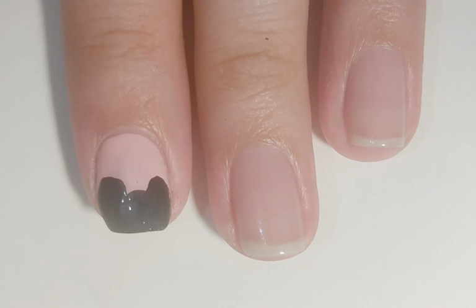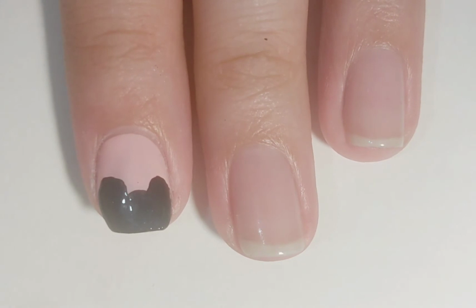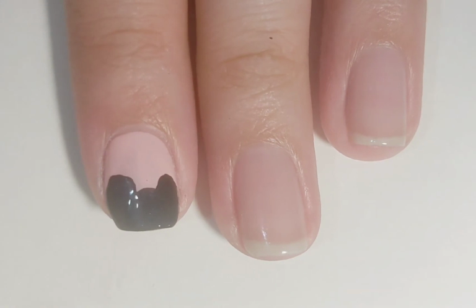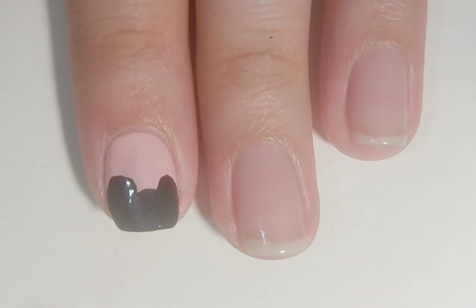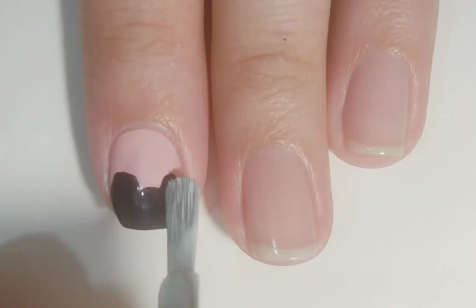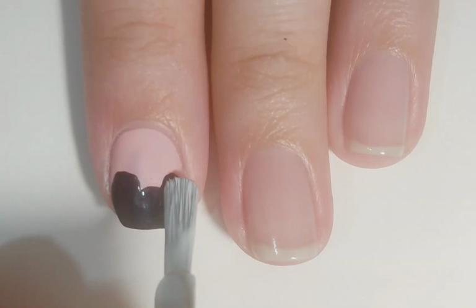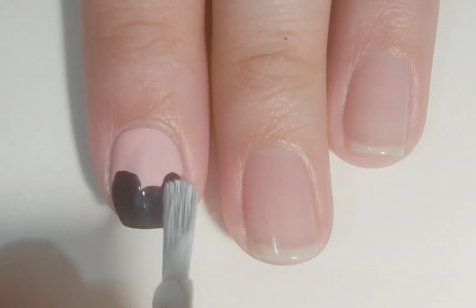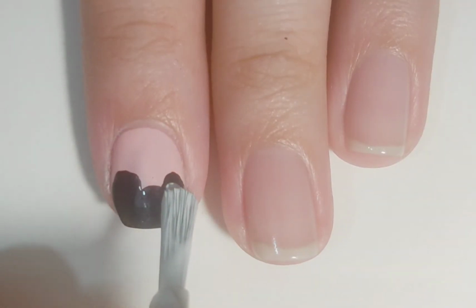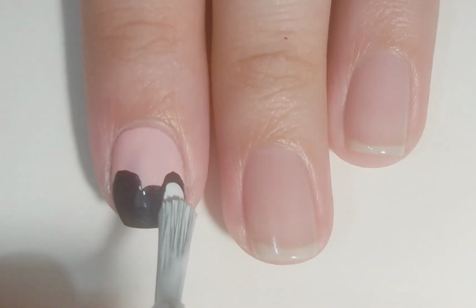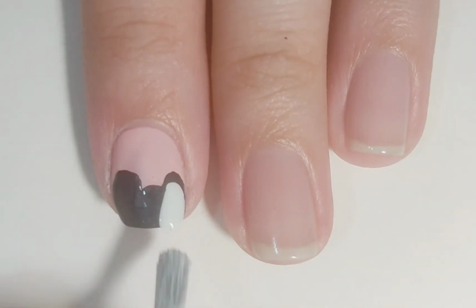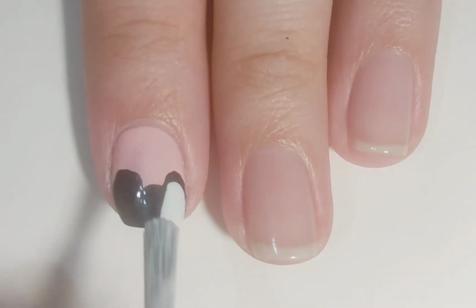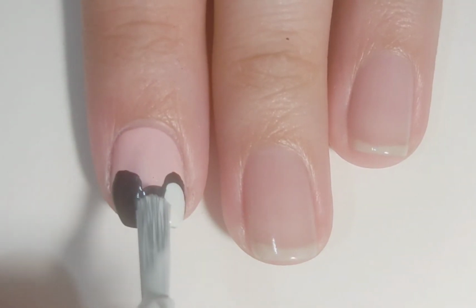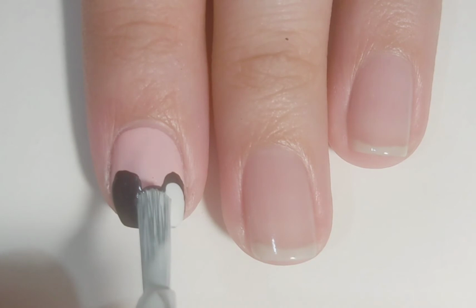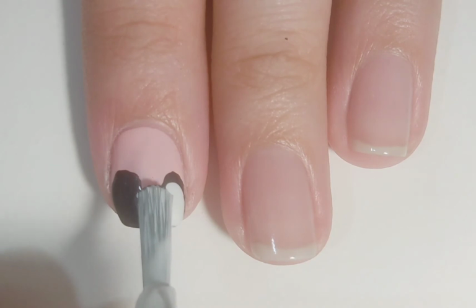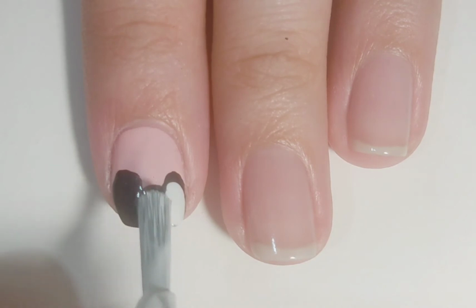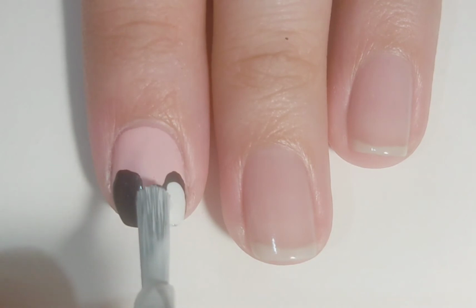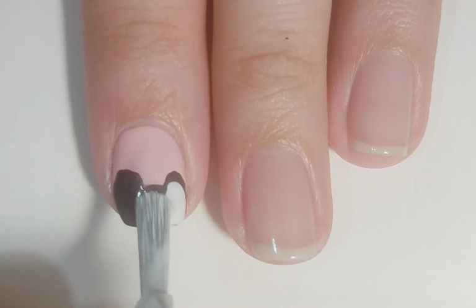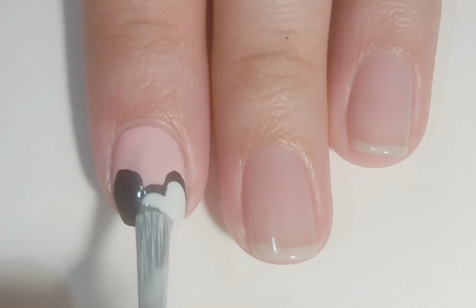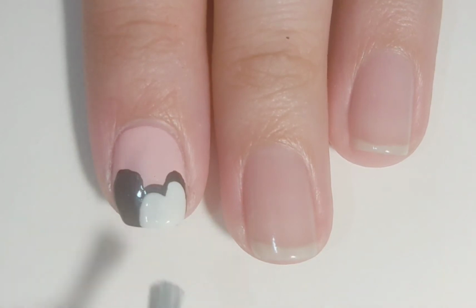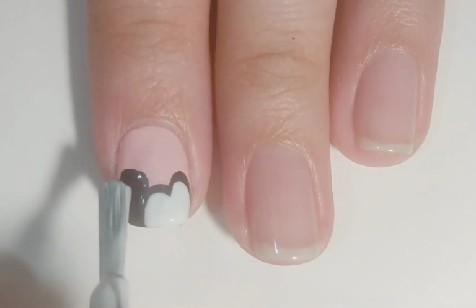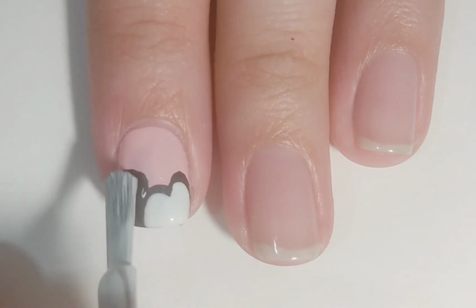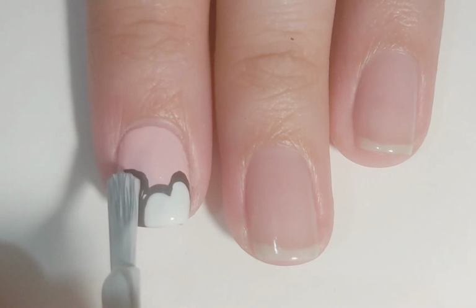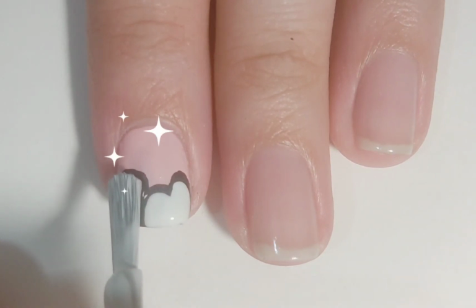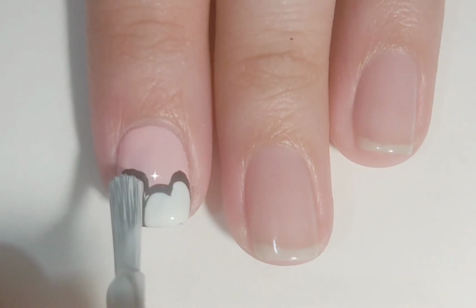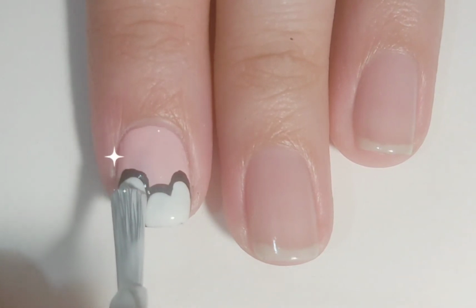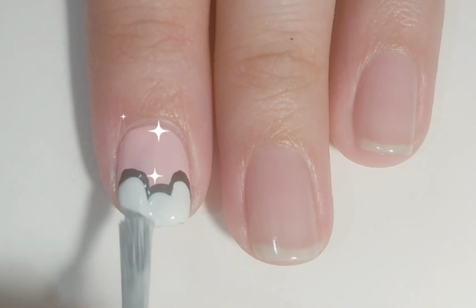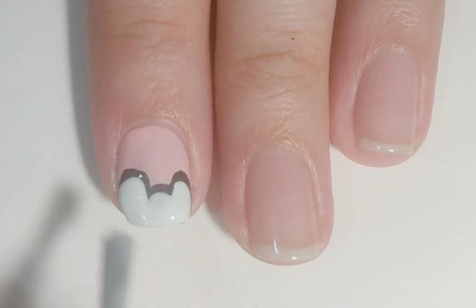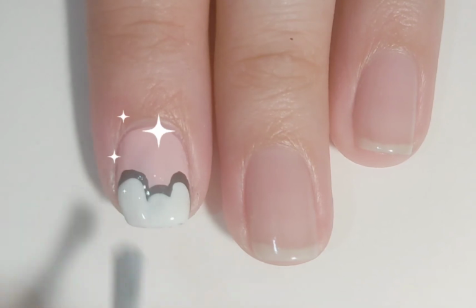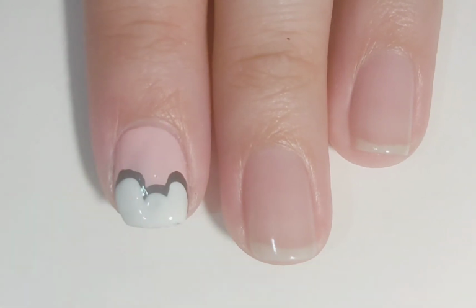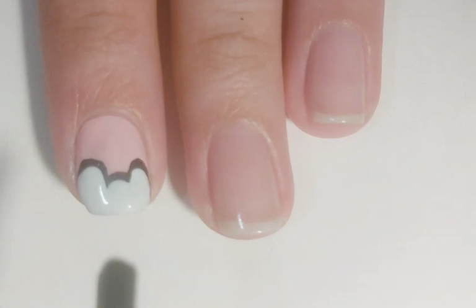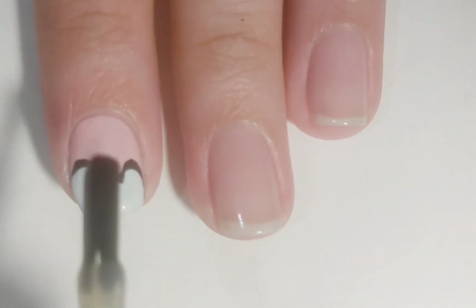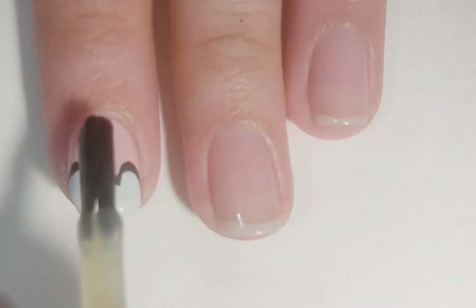When that's dry, go over it choosing white, leaving a little bit of black so that you can see an outline. I think this design turned out really pretty and it was really fun to create. Apply top coat to seal in your design and add a beautiful shine.